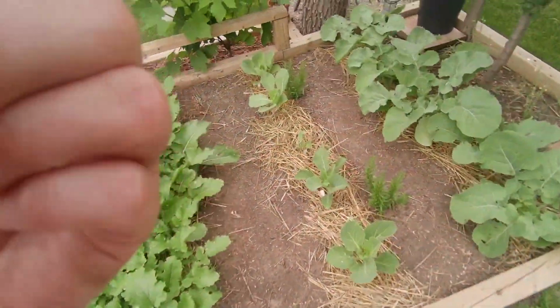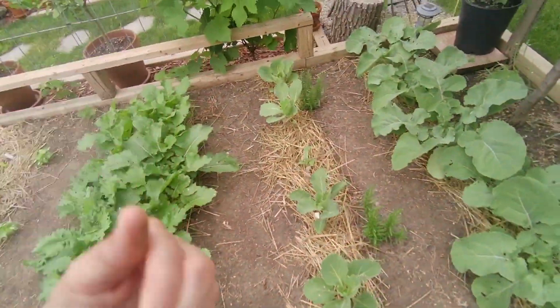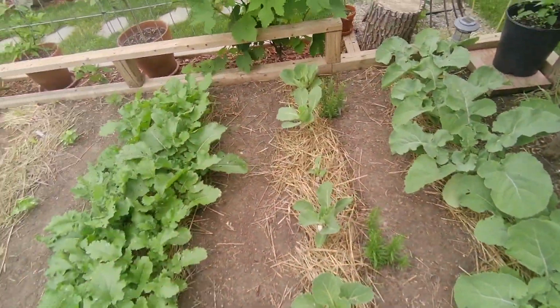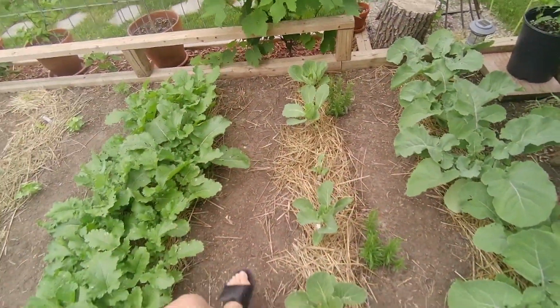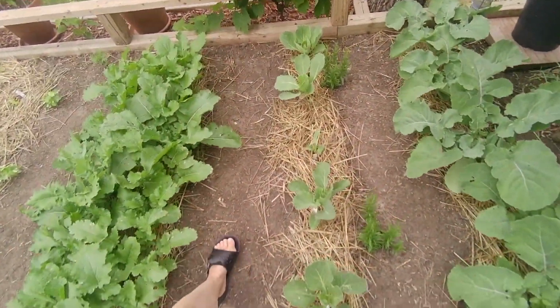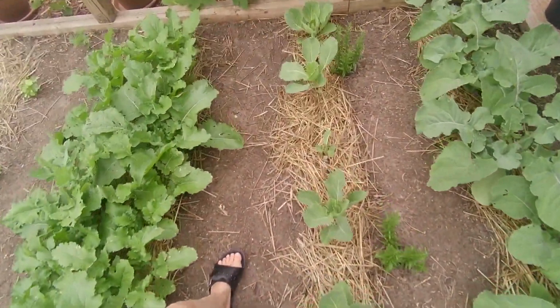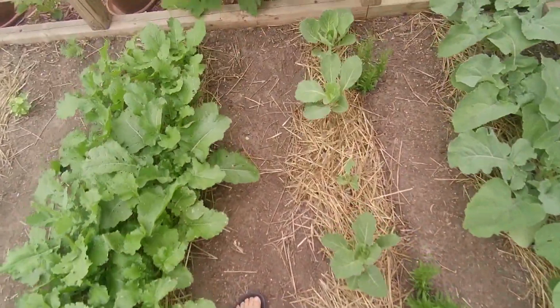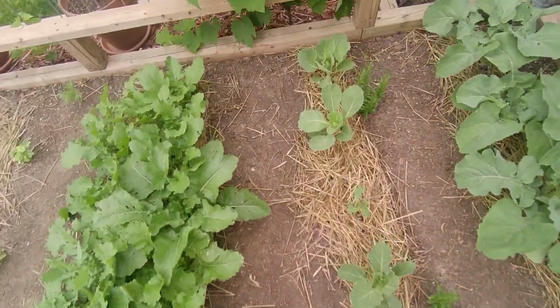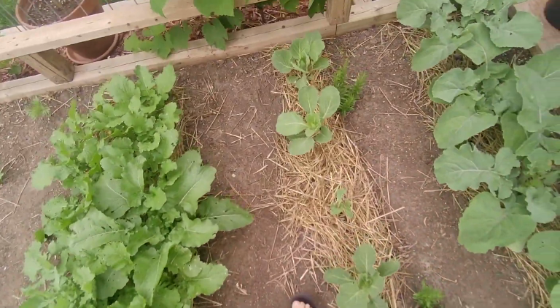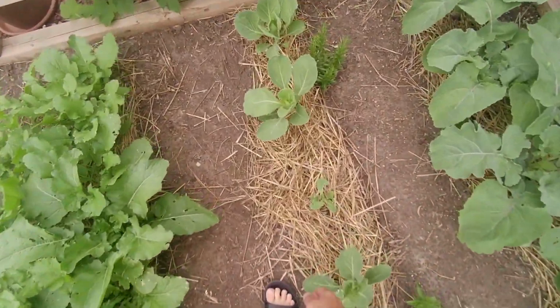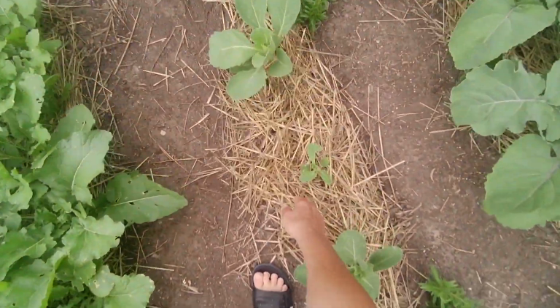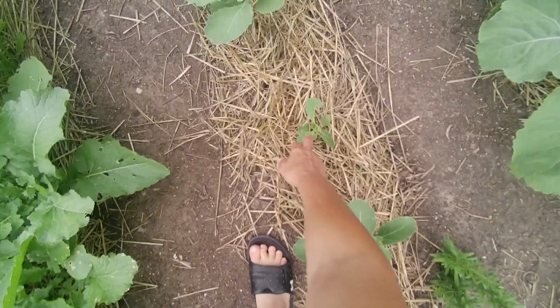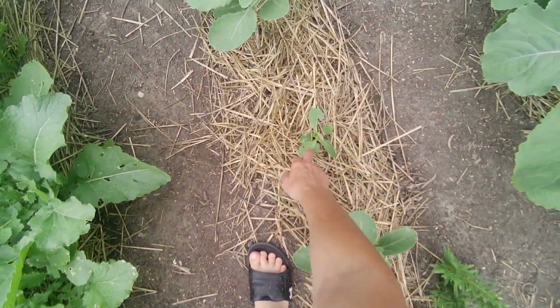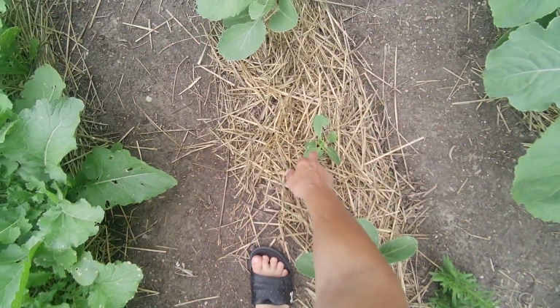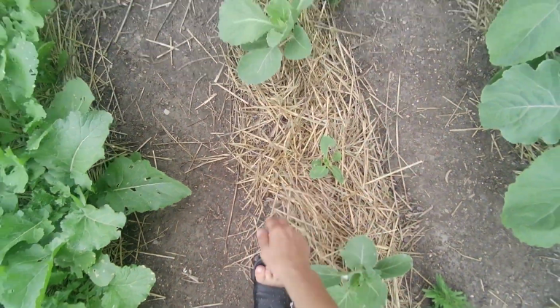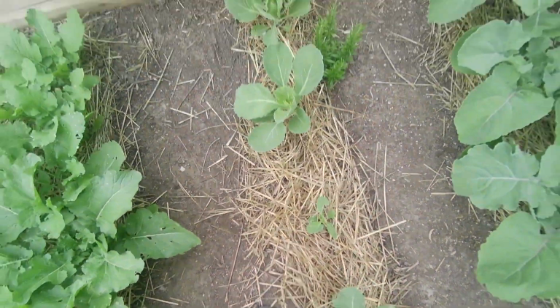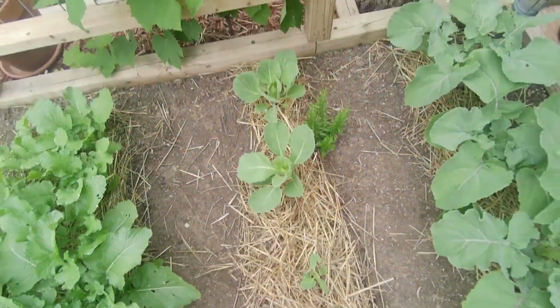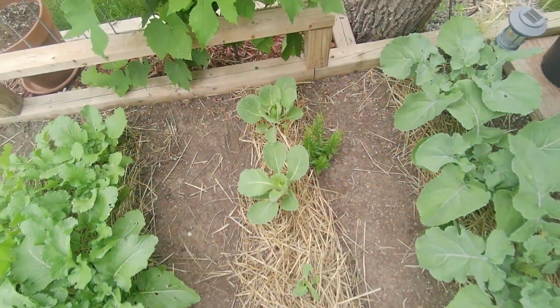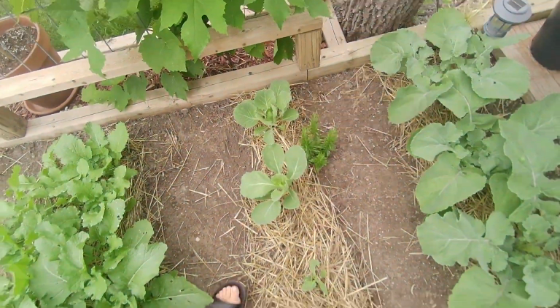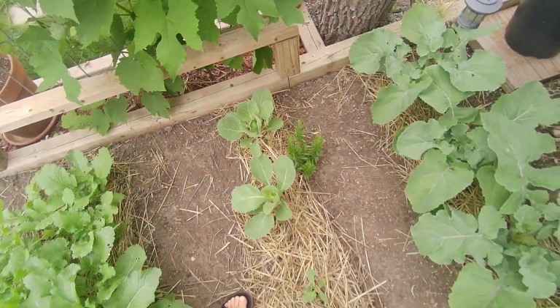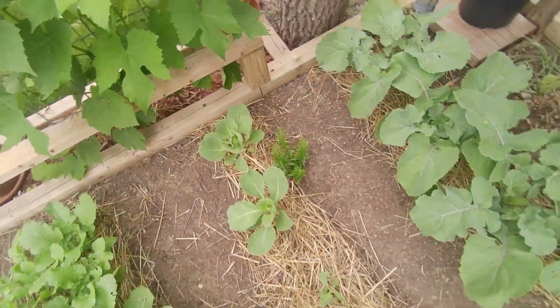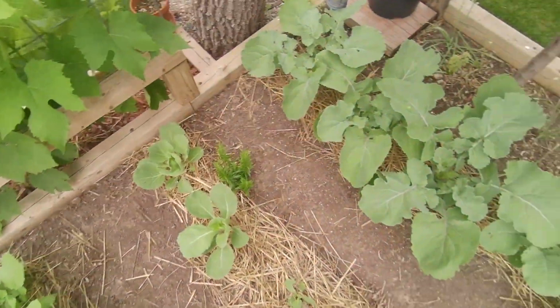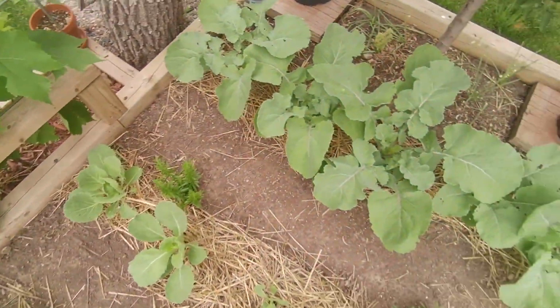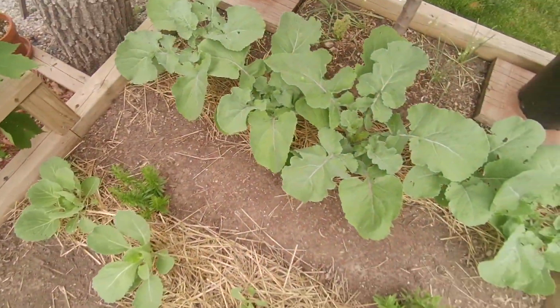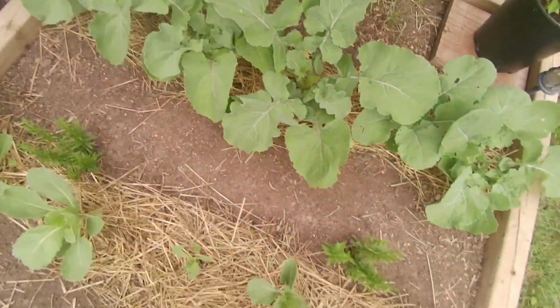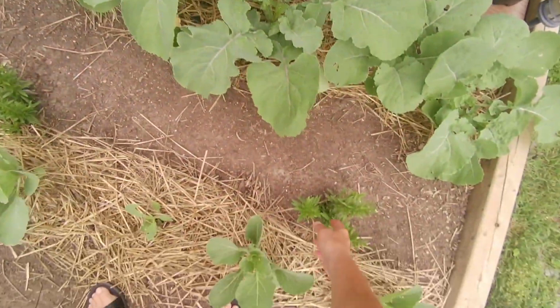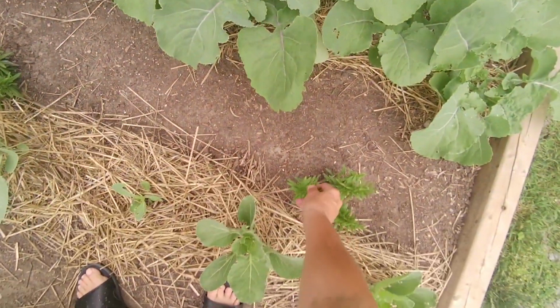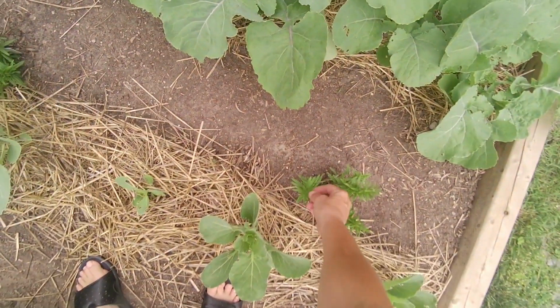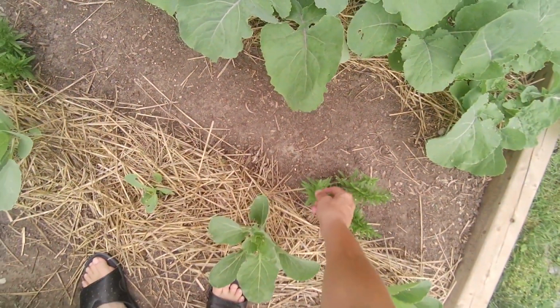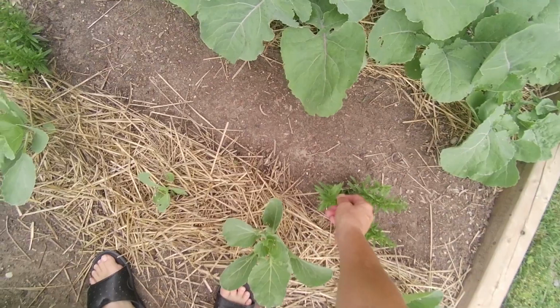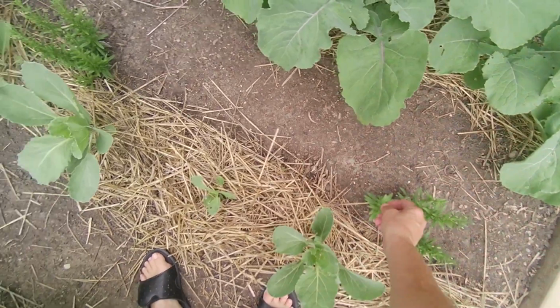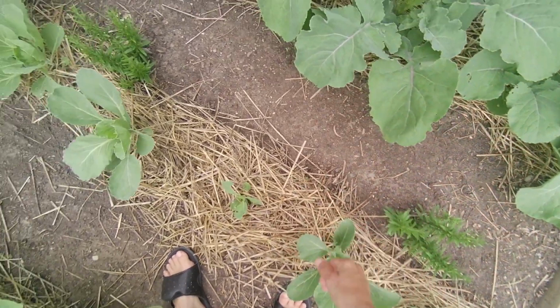I have some green cabbage growing here — the late bloomer. He'll catch up. I've got my rosemary.